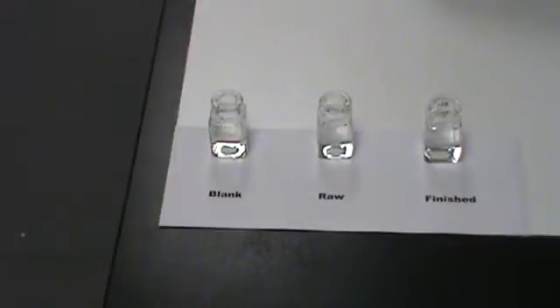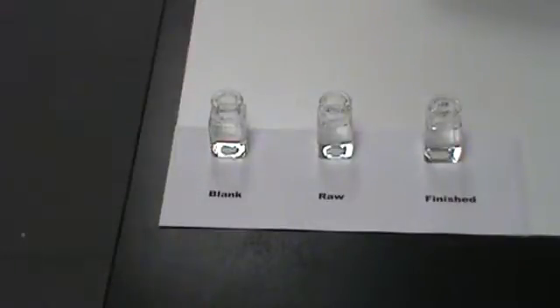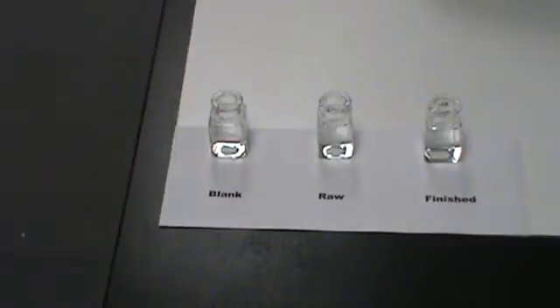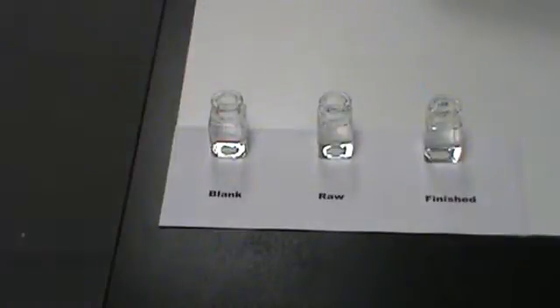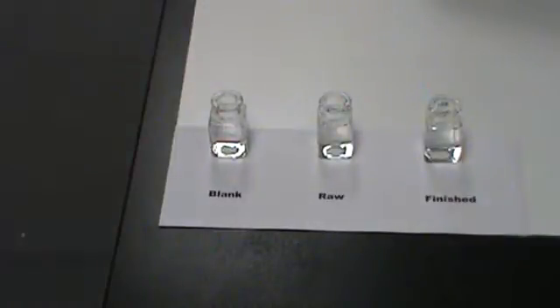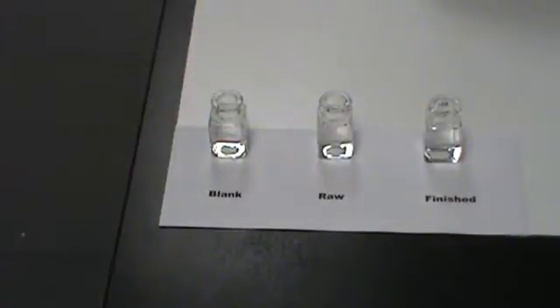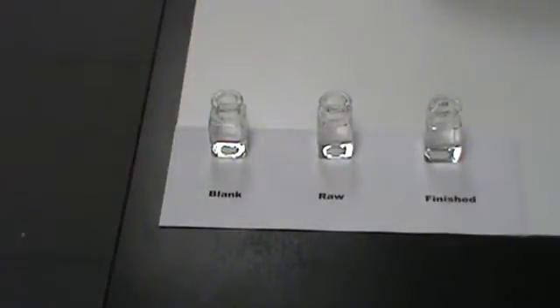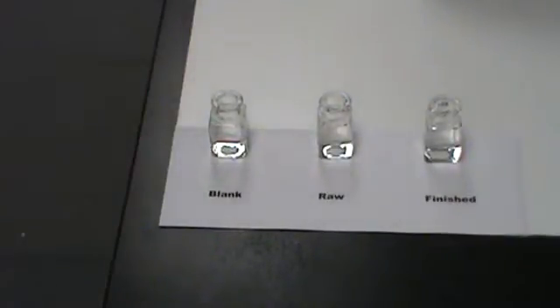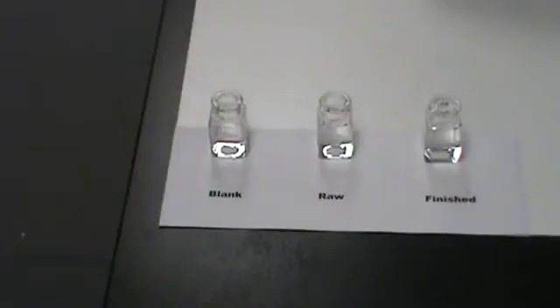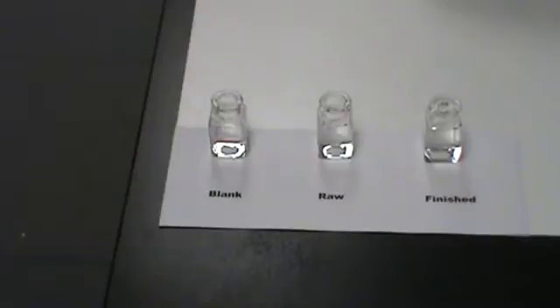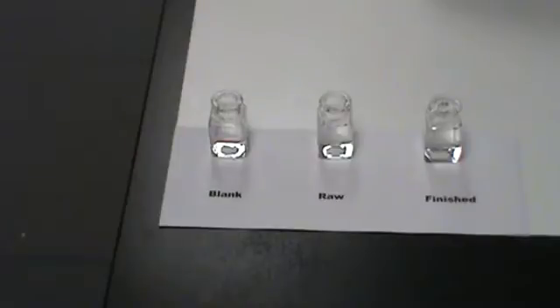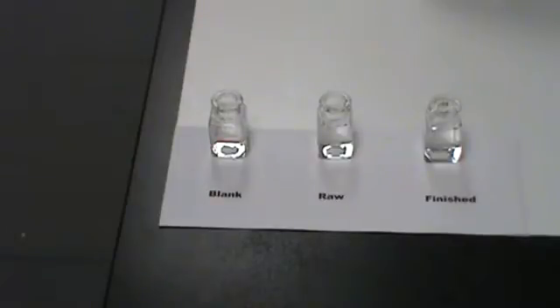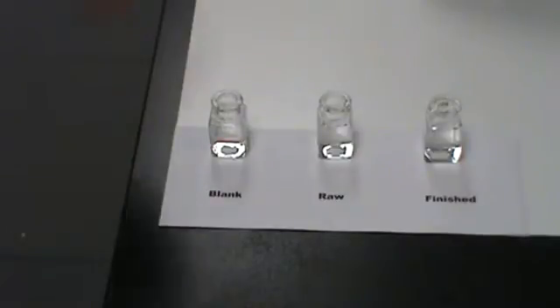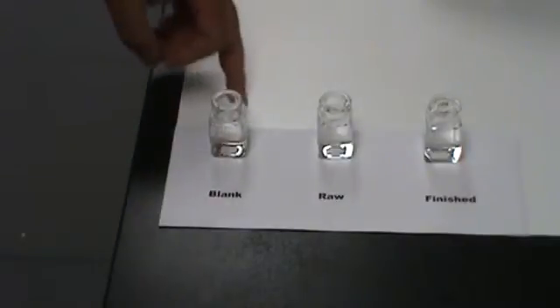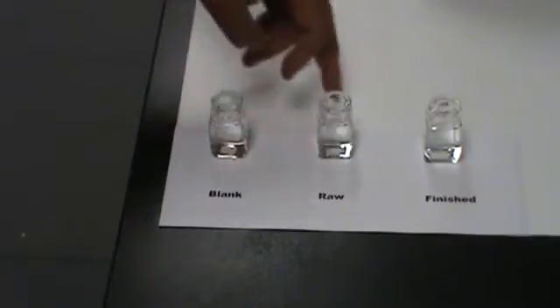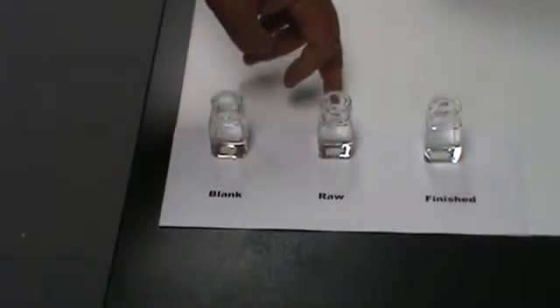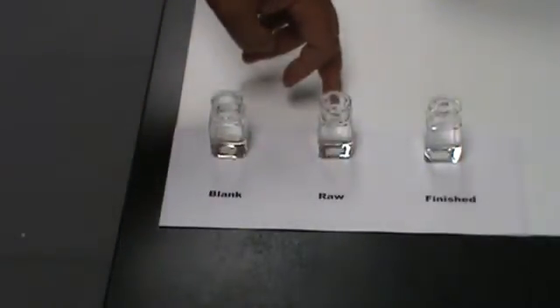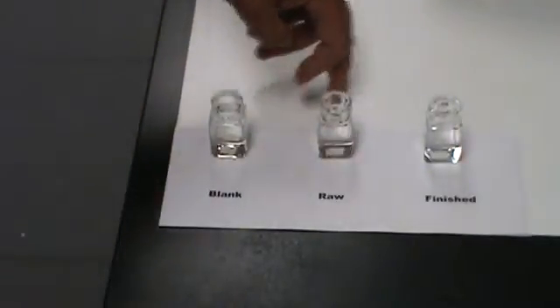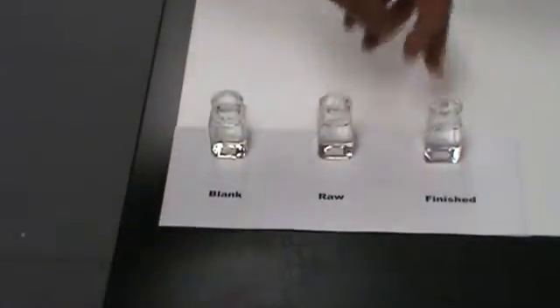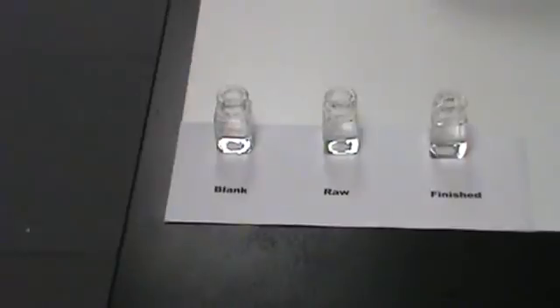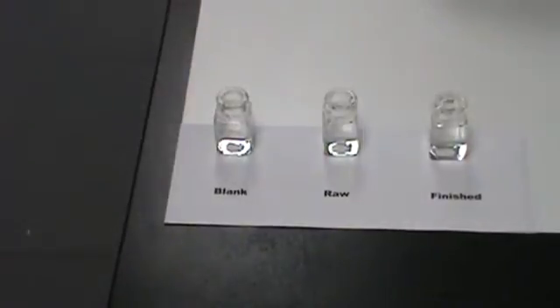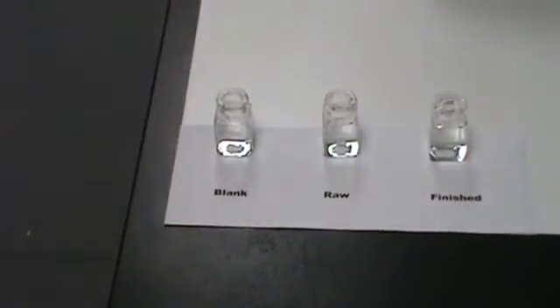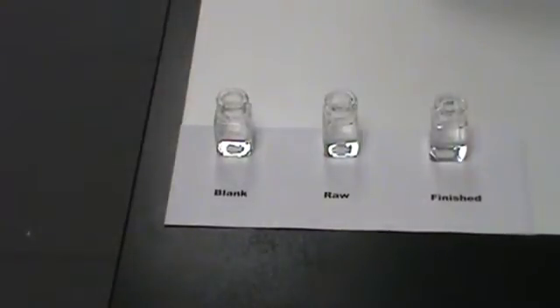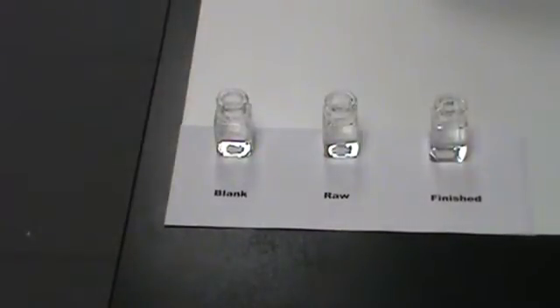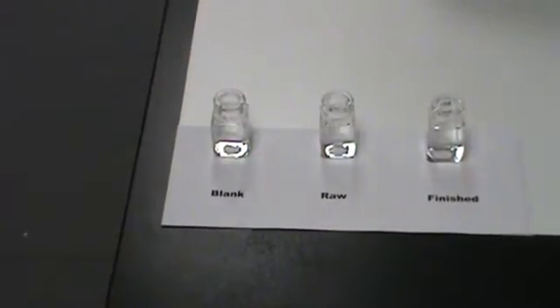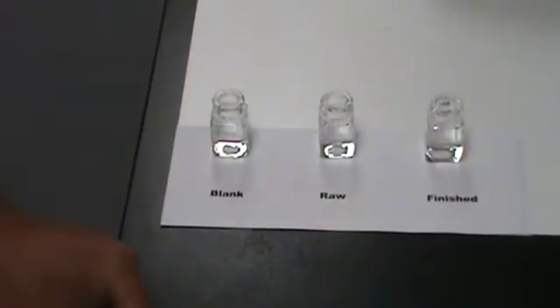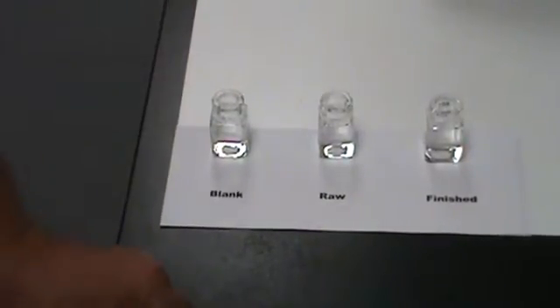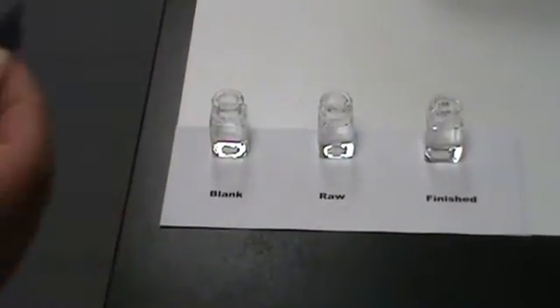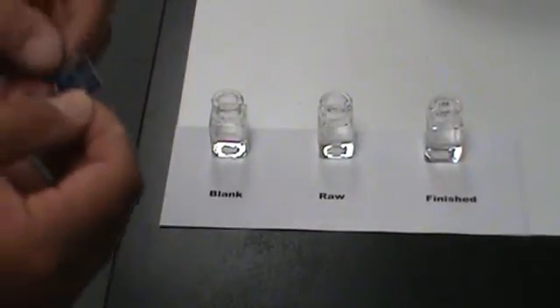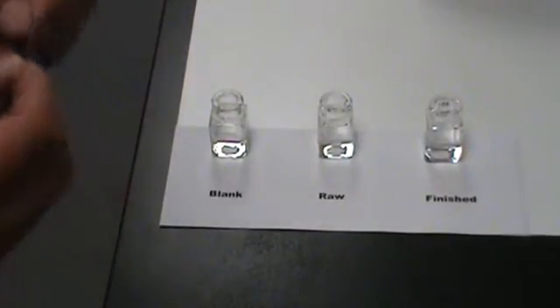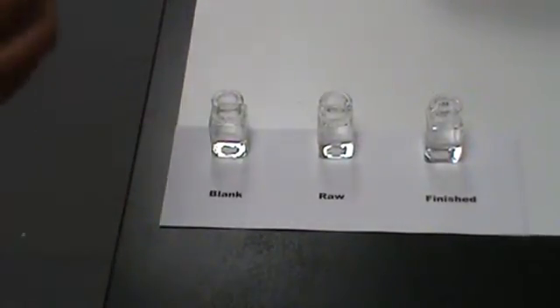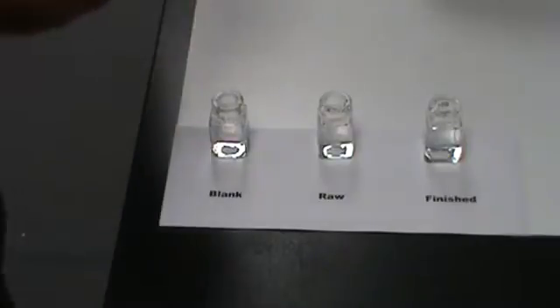These are the samples we're going to use for our iron test today — 10 milliliters of water: a blank, a raw sample, and a finished sample. I'm going to add the TZ reagent to each sample now.